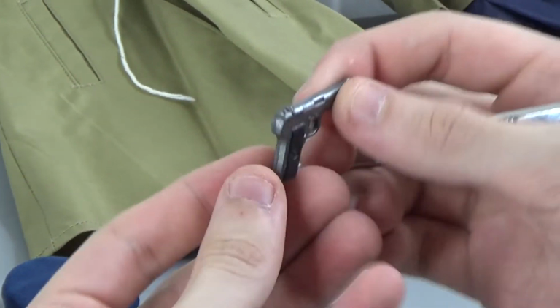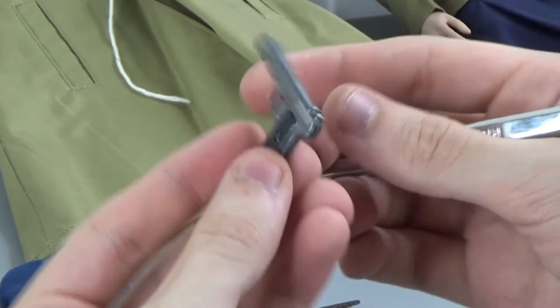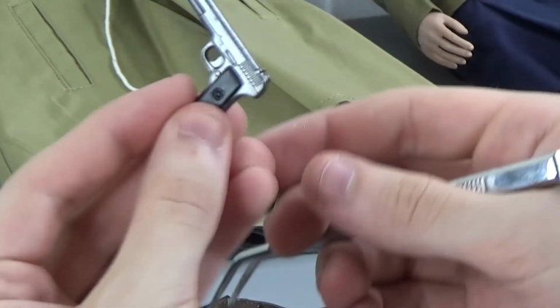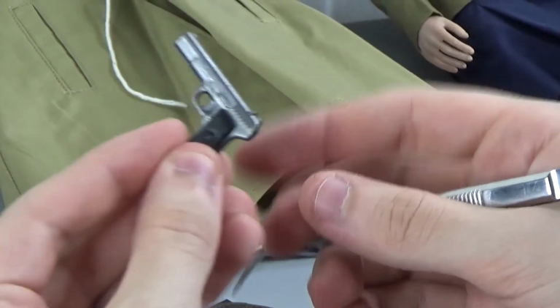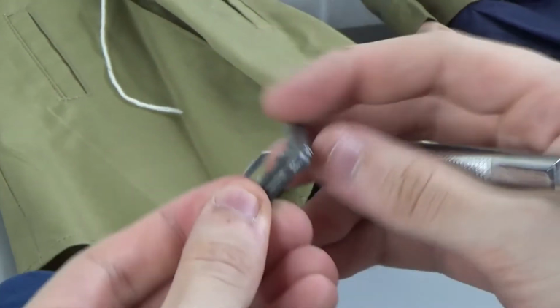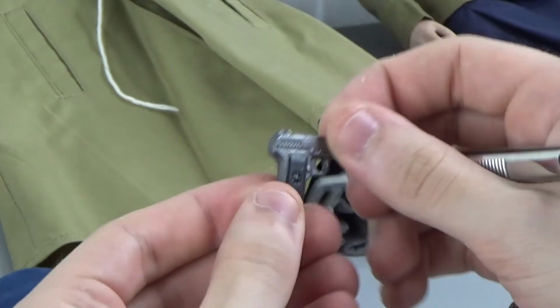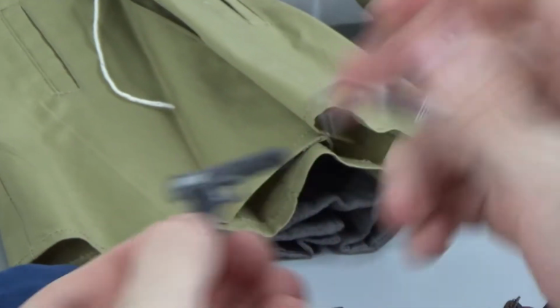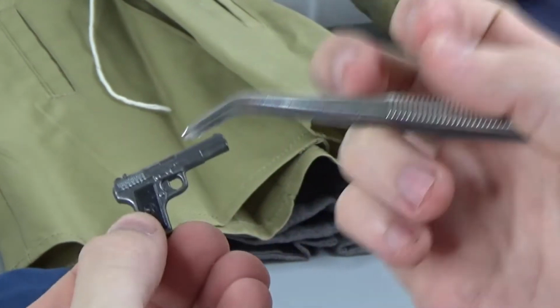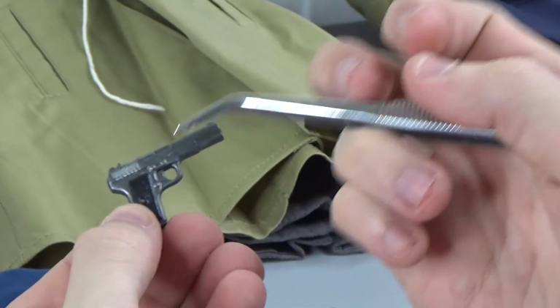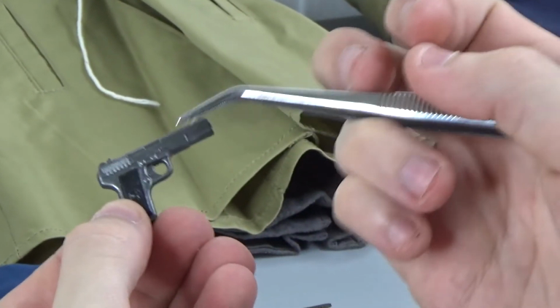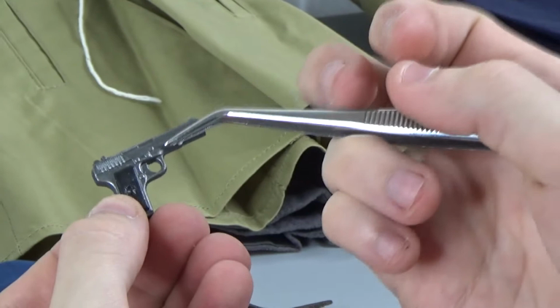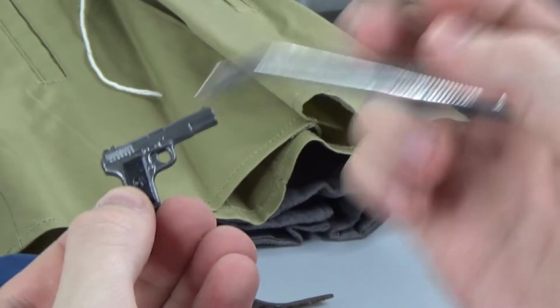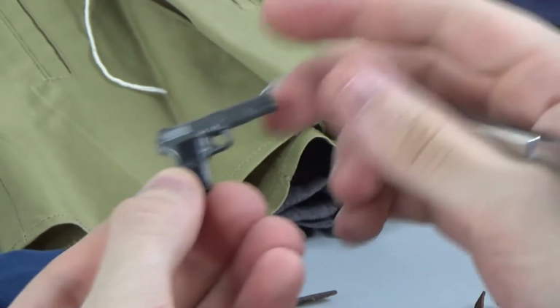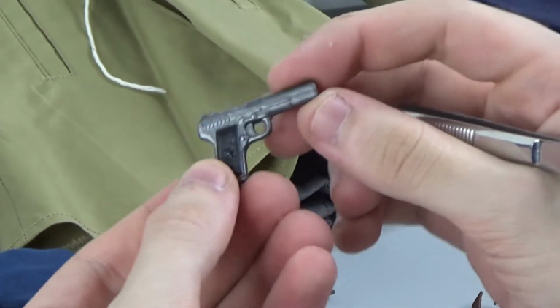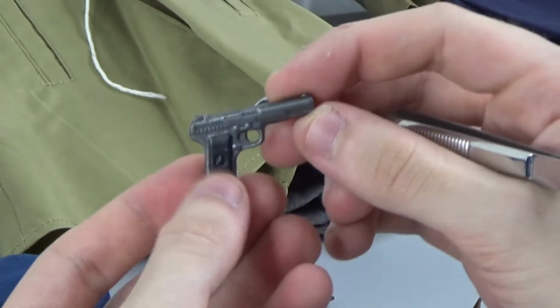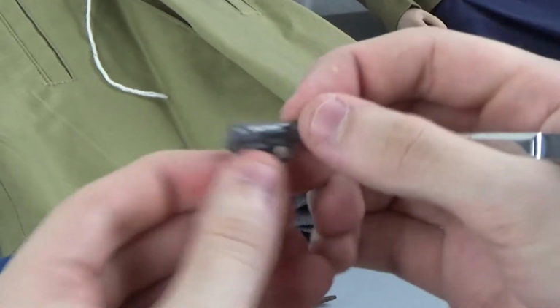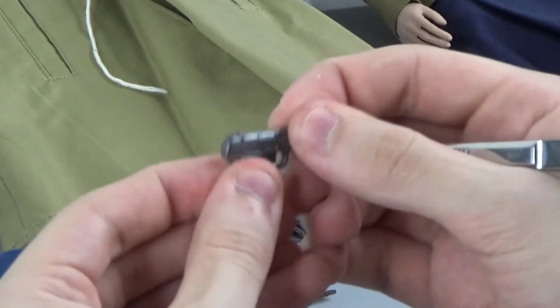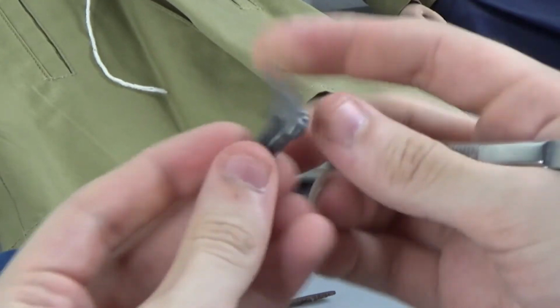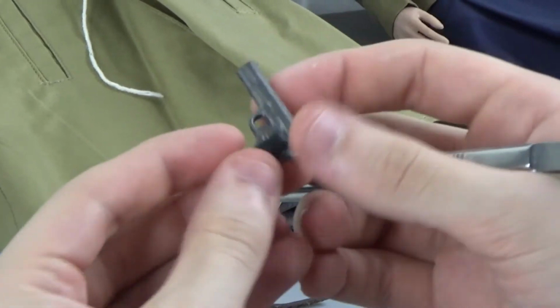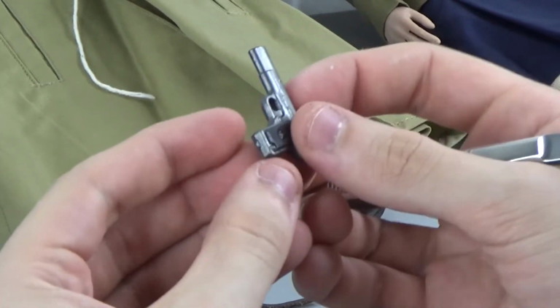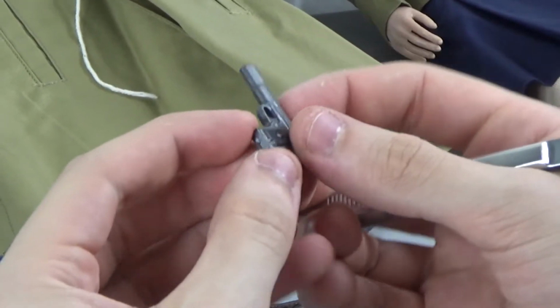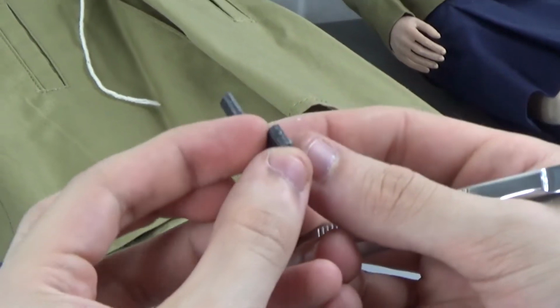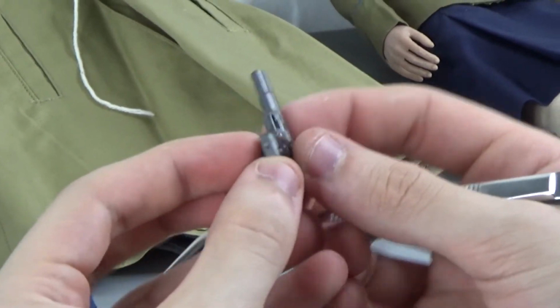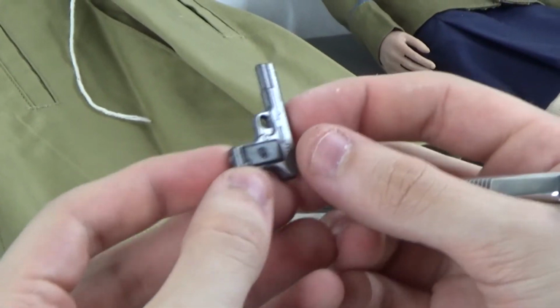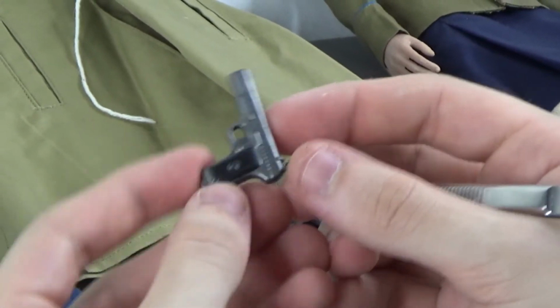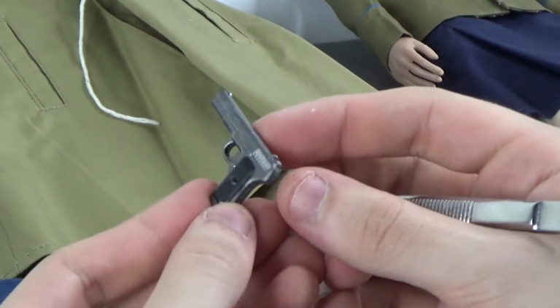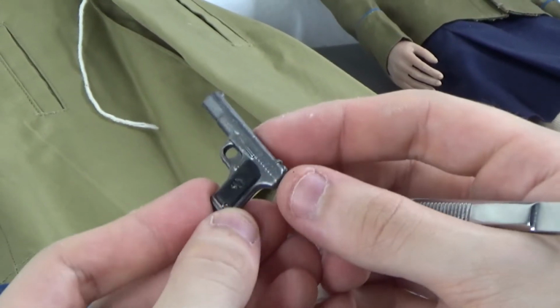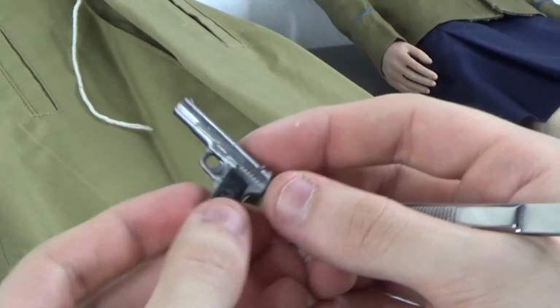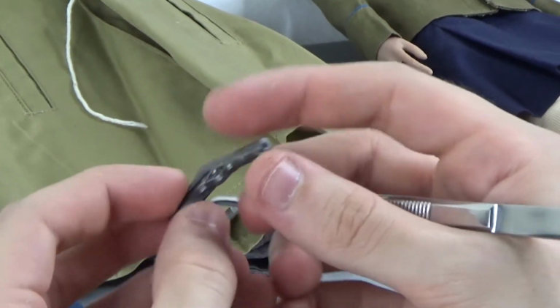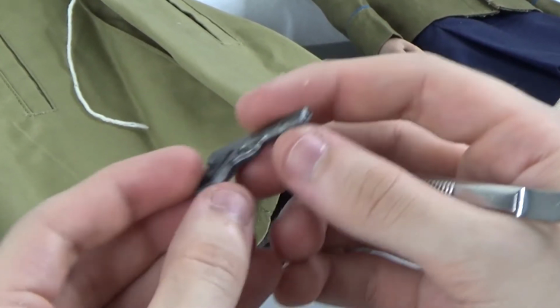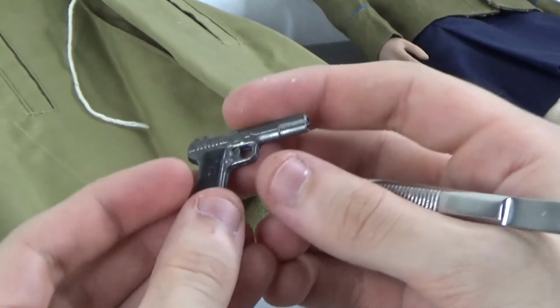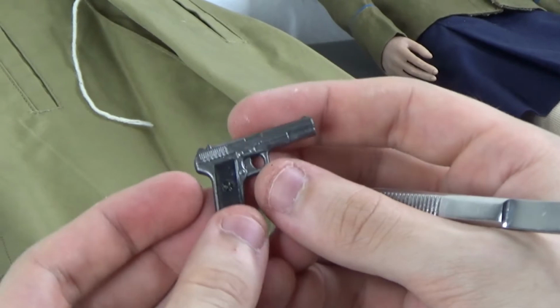I'll pull the pistol out right now. This is all one mold, but it is metal — so no movability. The magazine does not come out, but it is a nicely styled pistol.